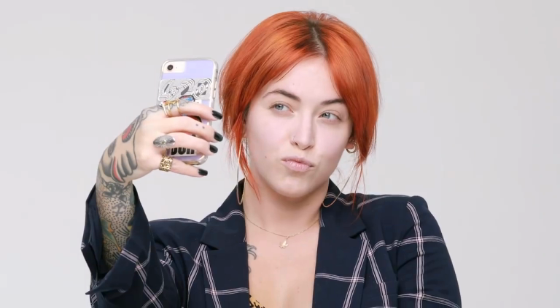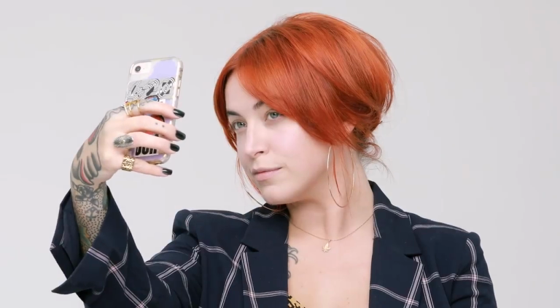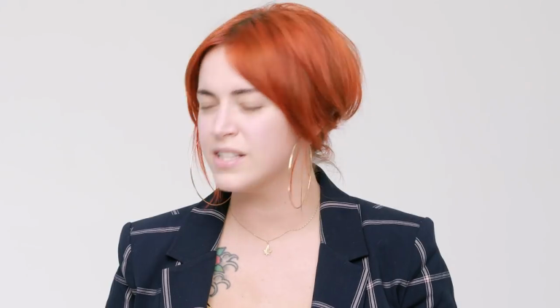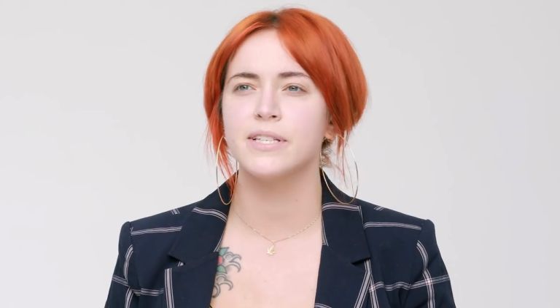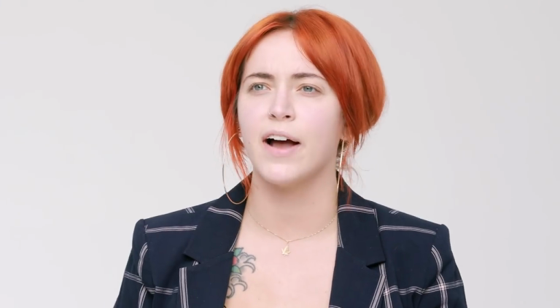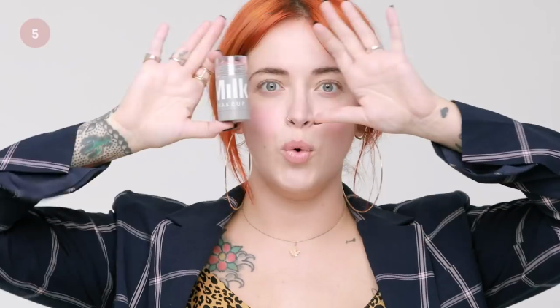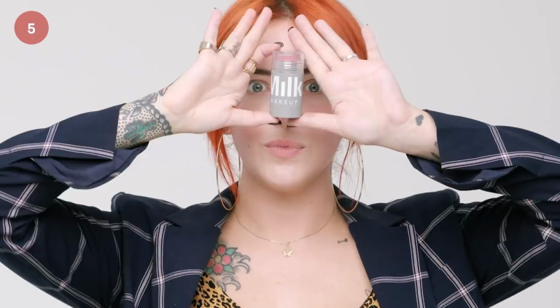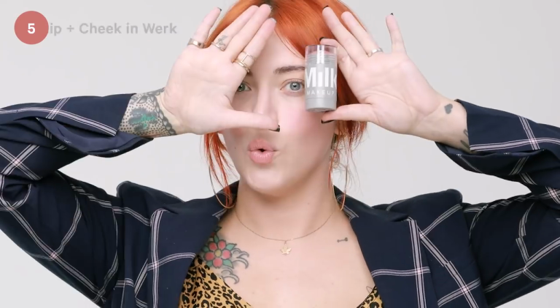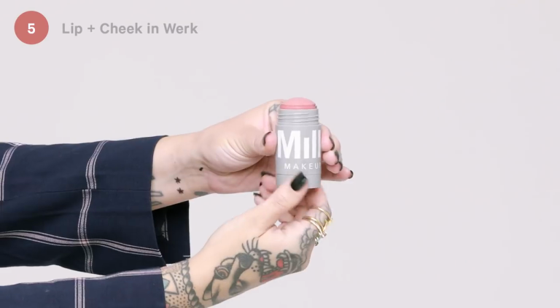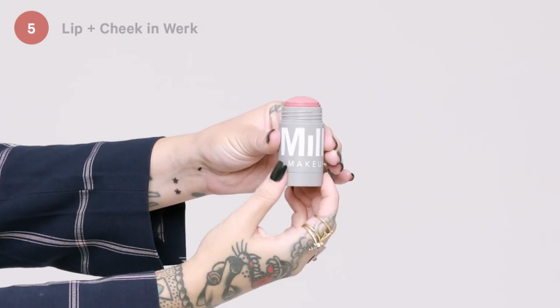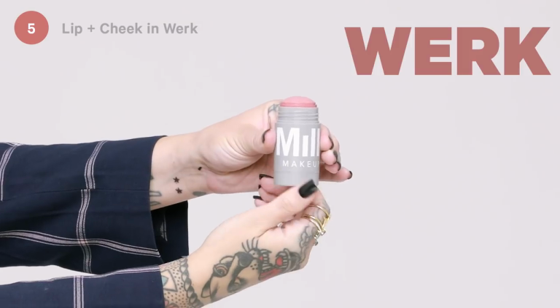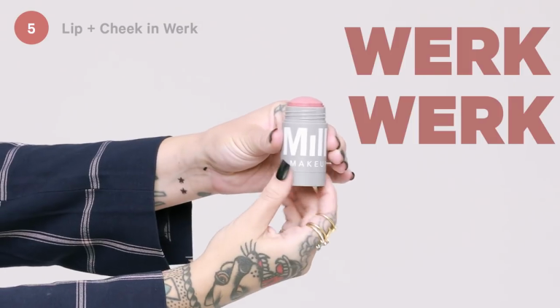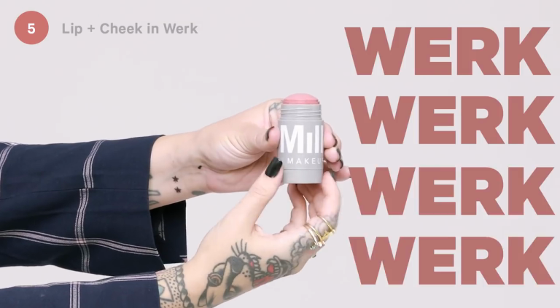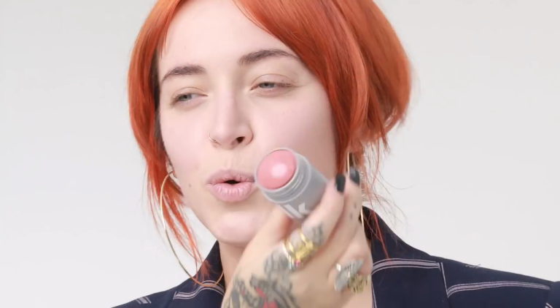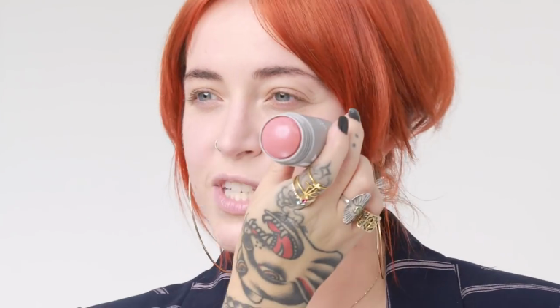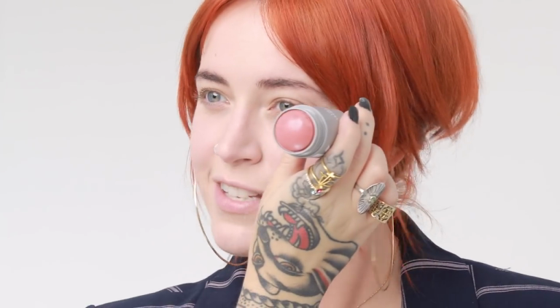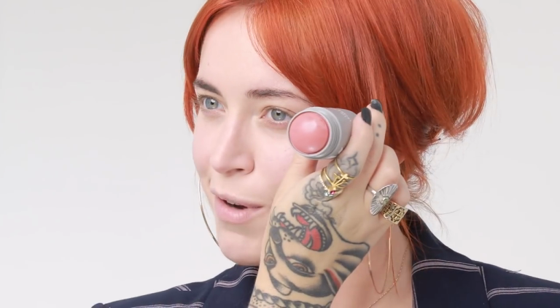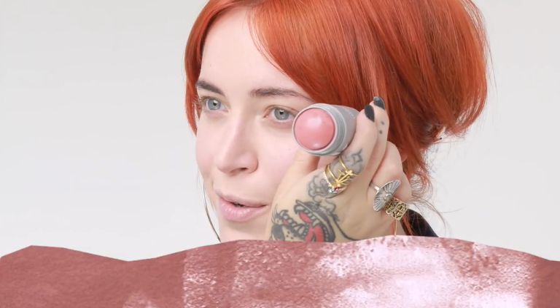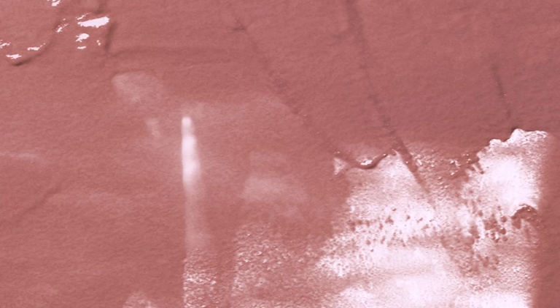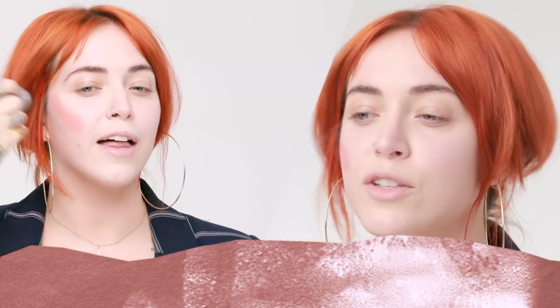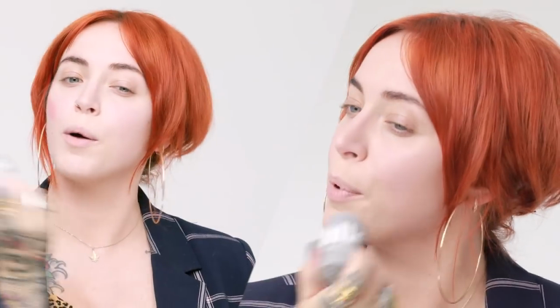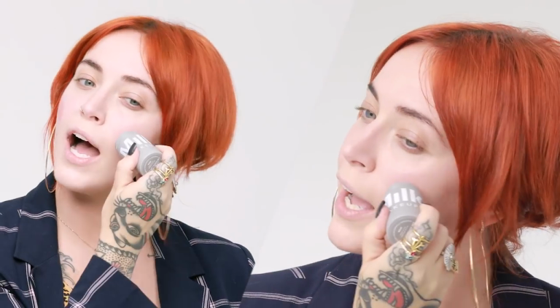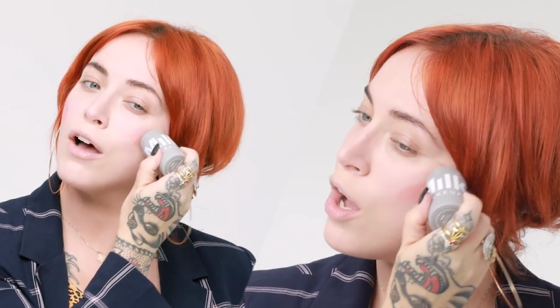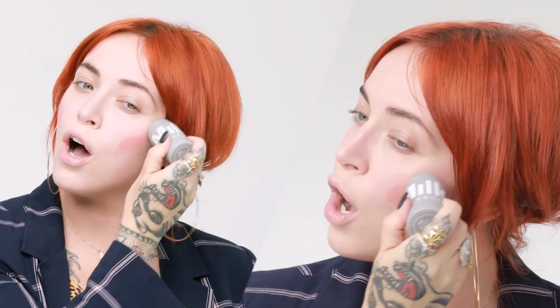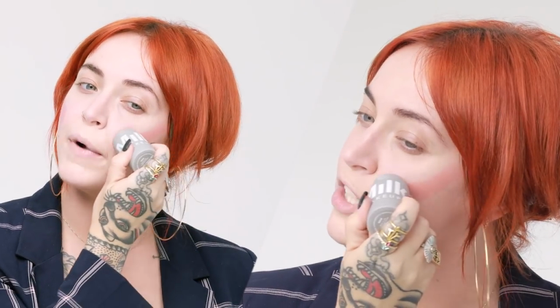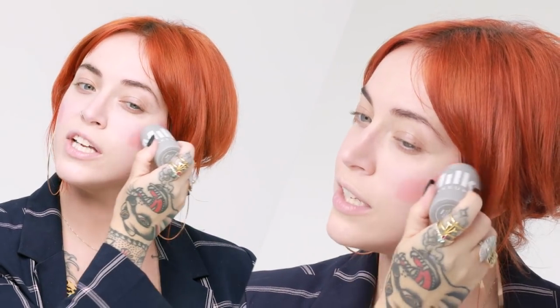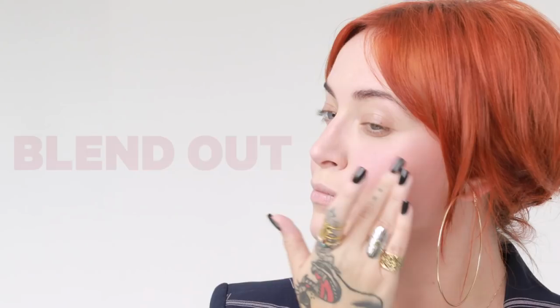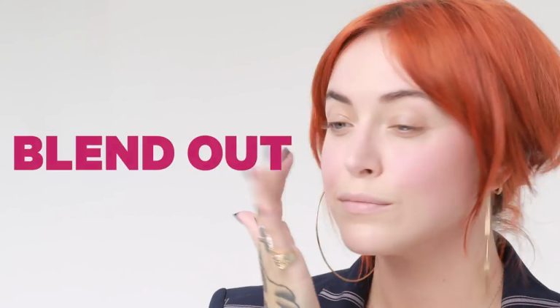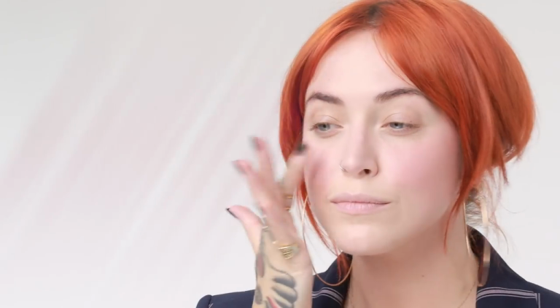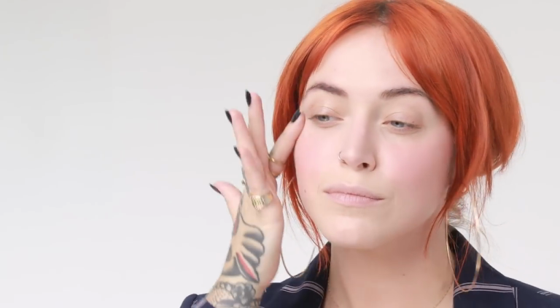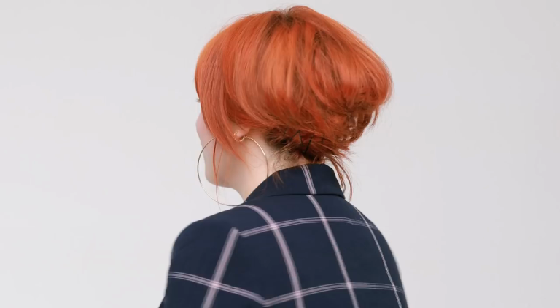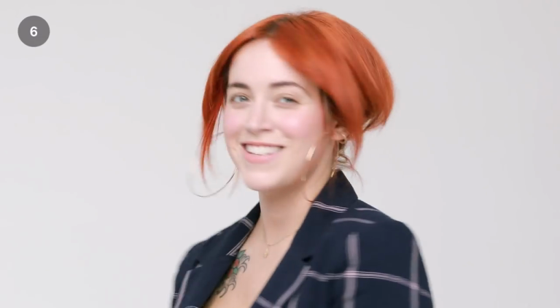Step five: lip and cheek in Work. Ooh, she's a dusty rose. I like to apply on my cheeks and blend out with fingers. Let's get to work.